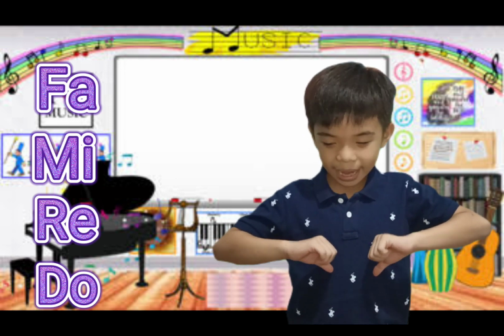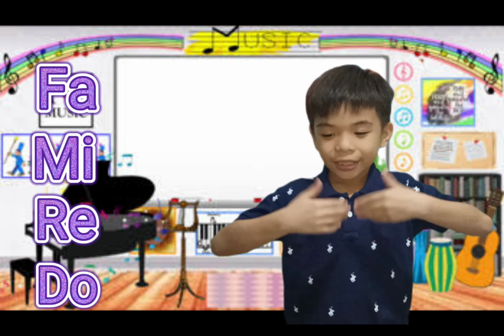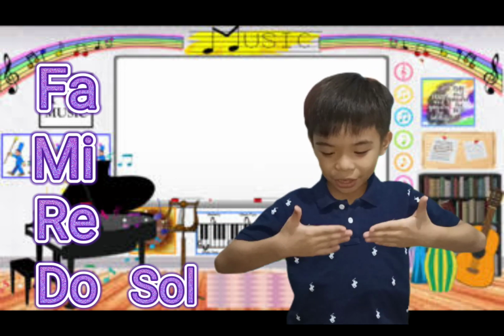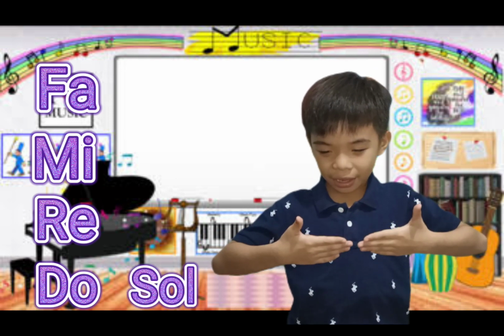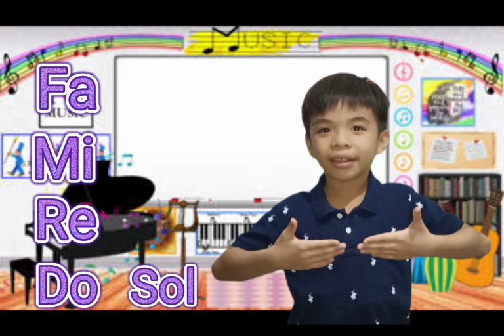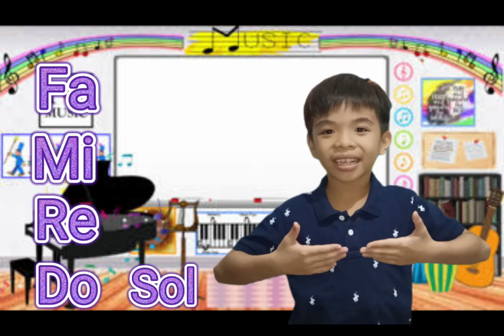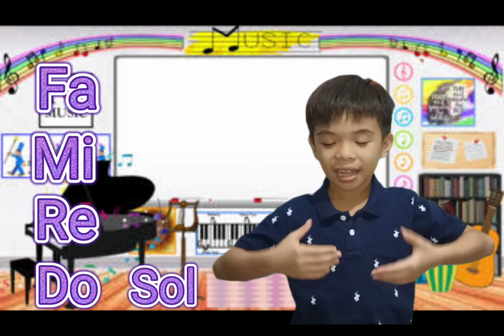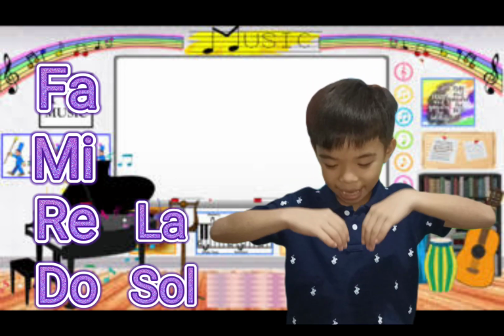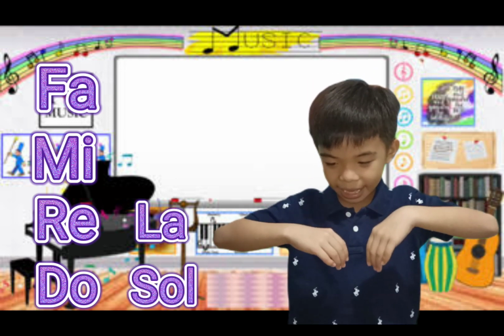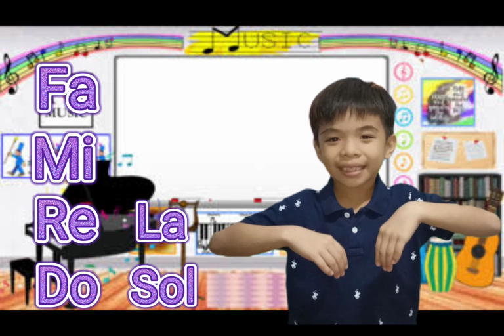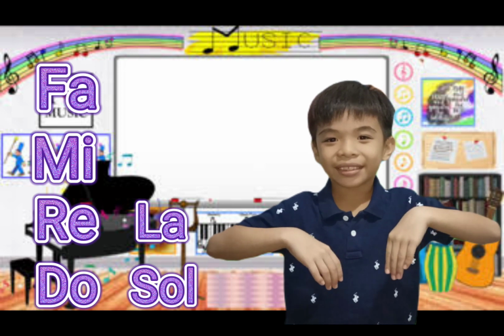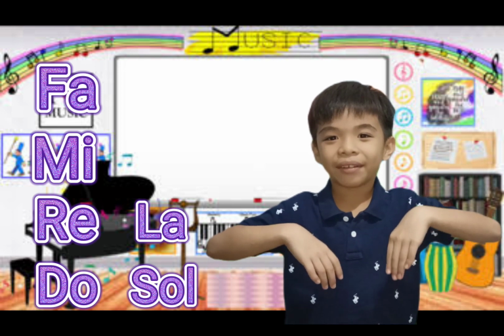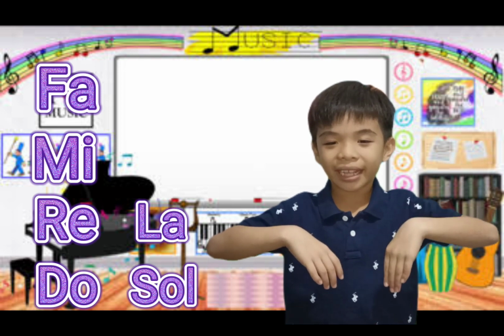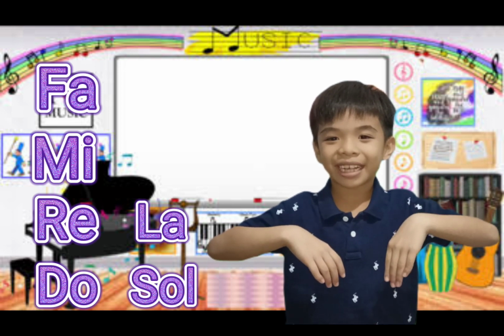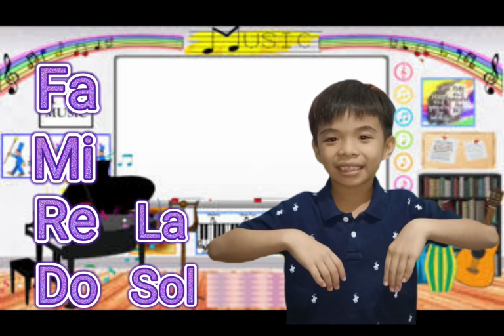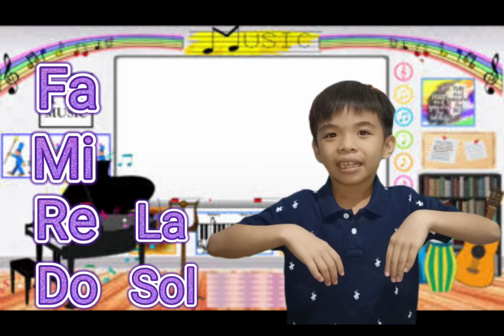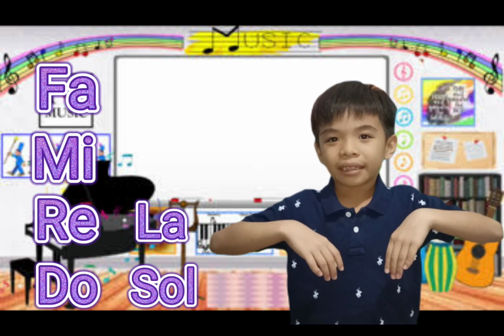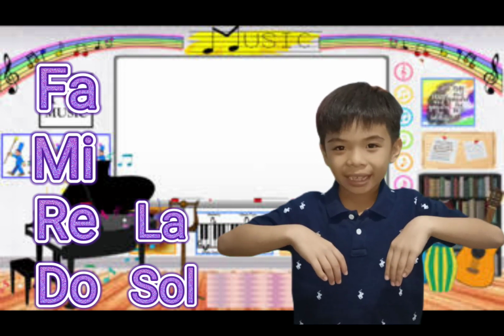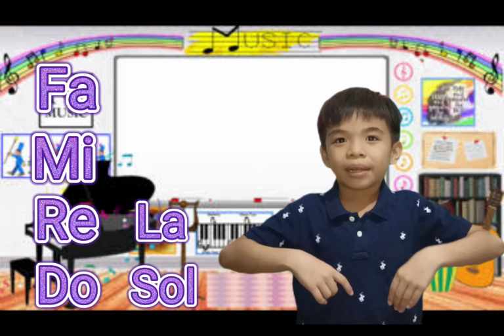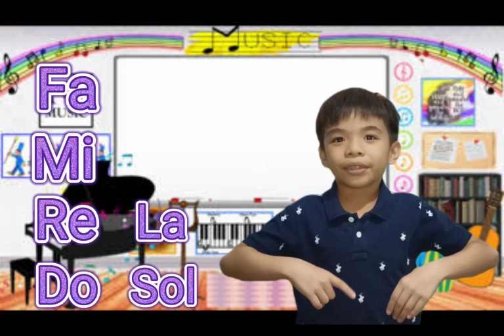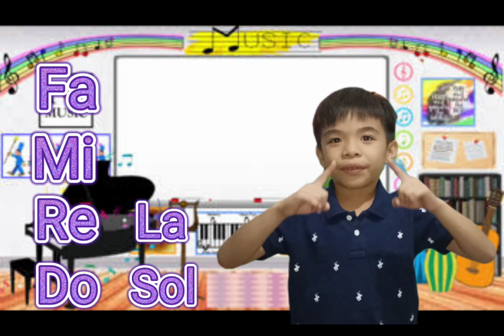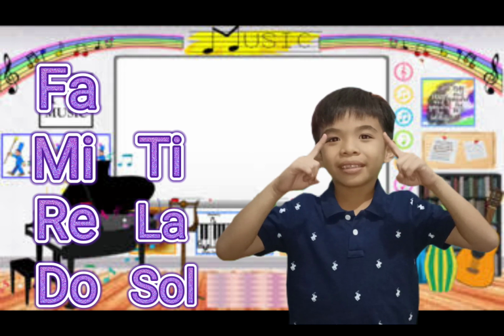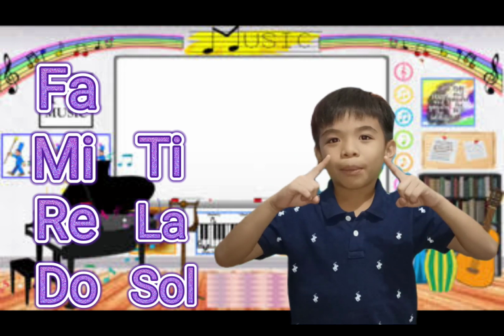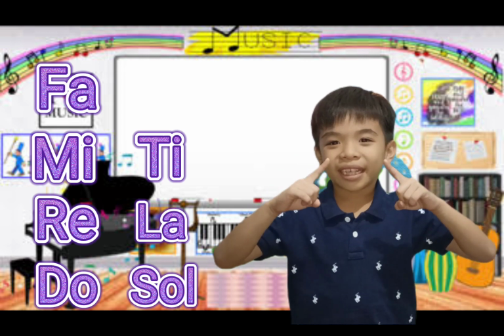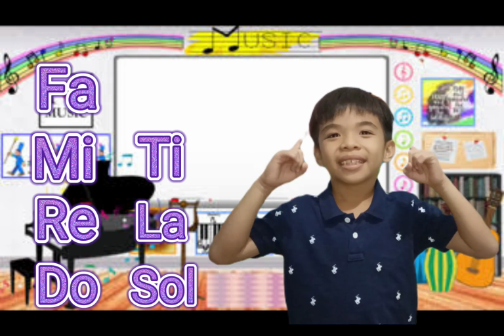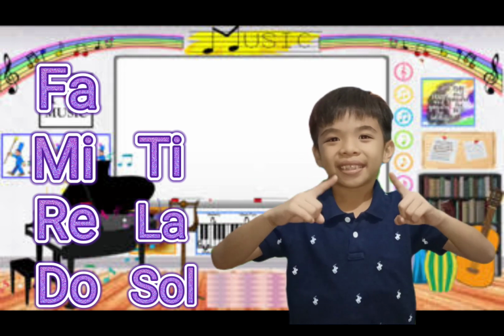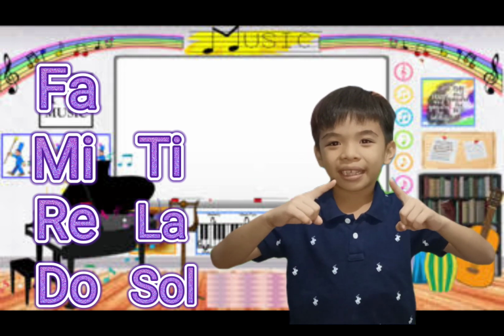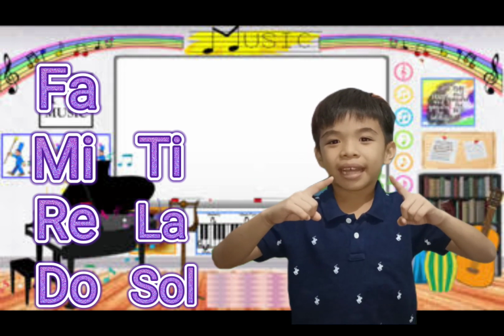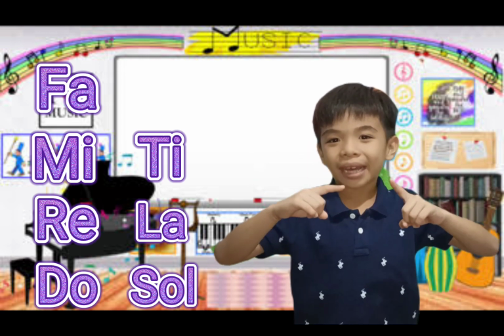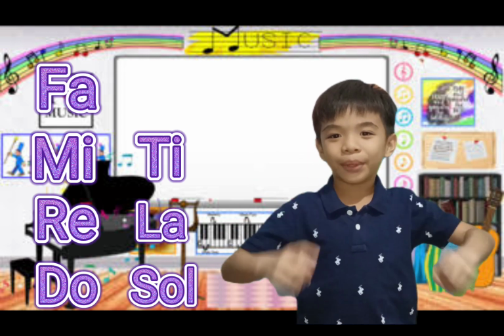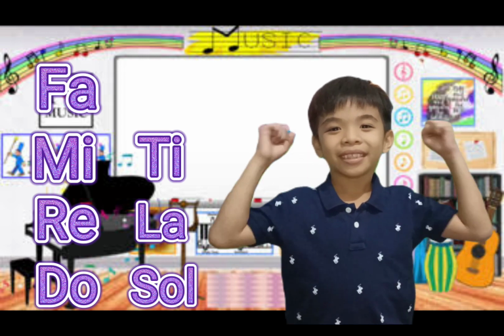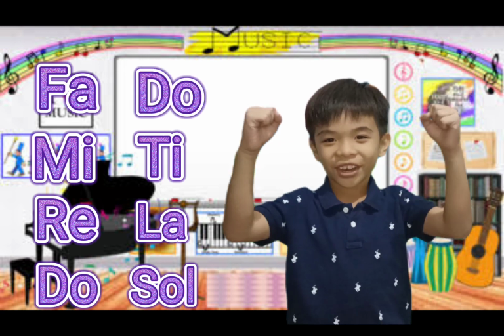Then Sol. Next, La — it's like you have lazy hands. Next, put your fingers up — it's Ti. Then back to base, Do.